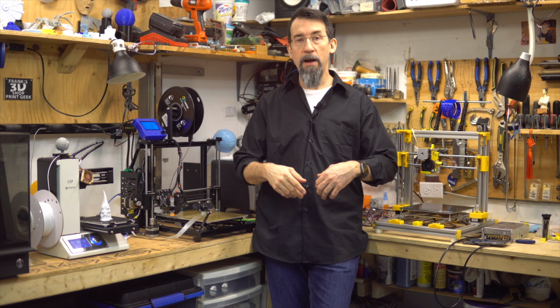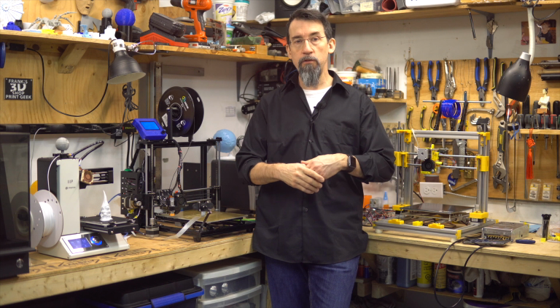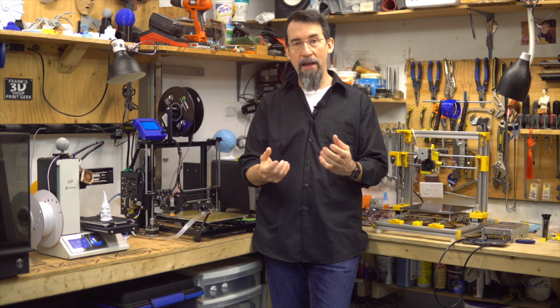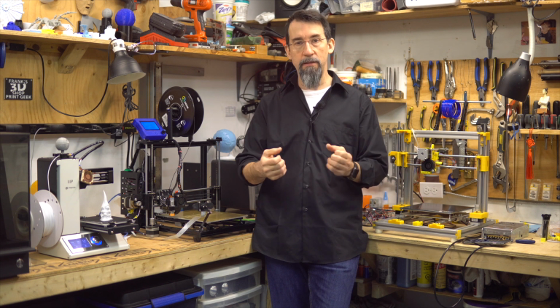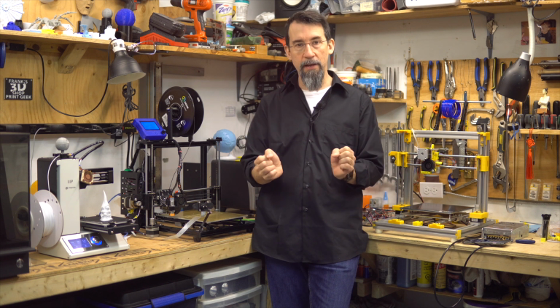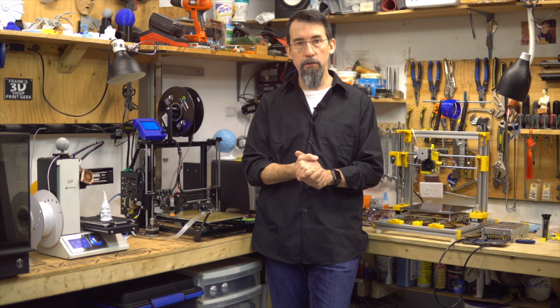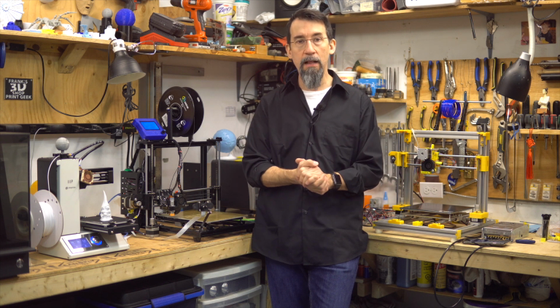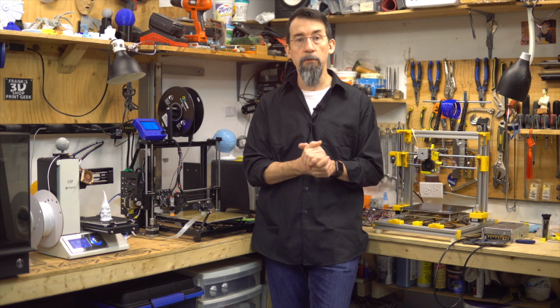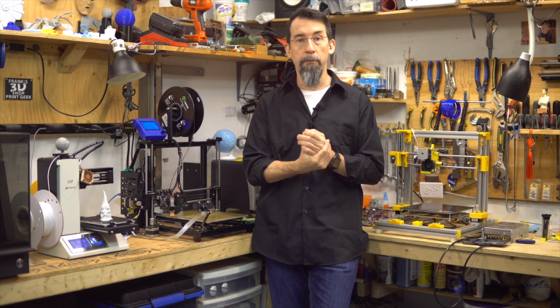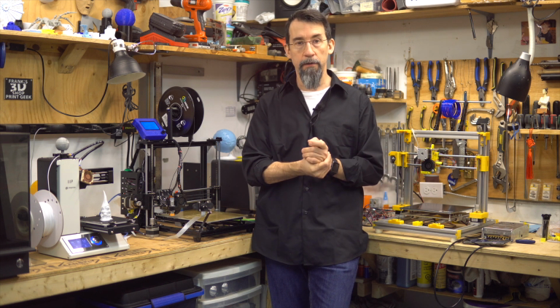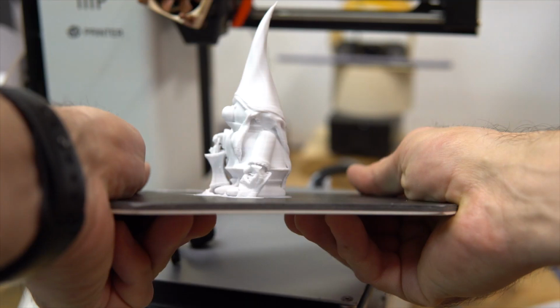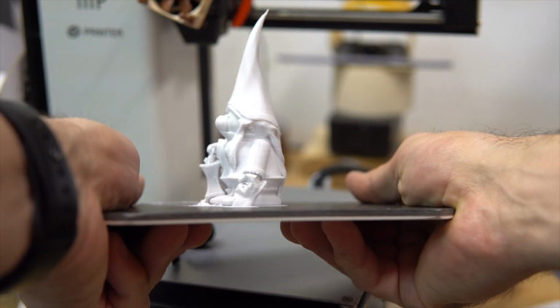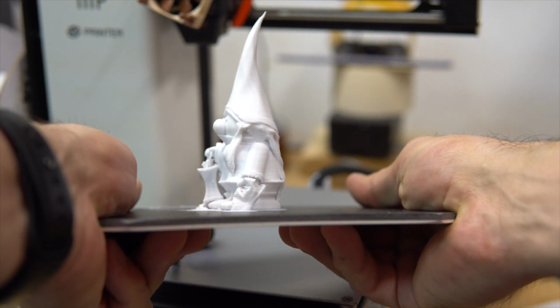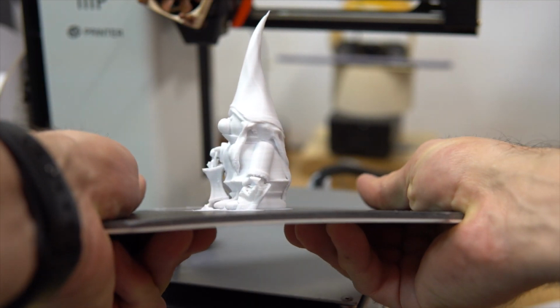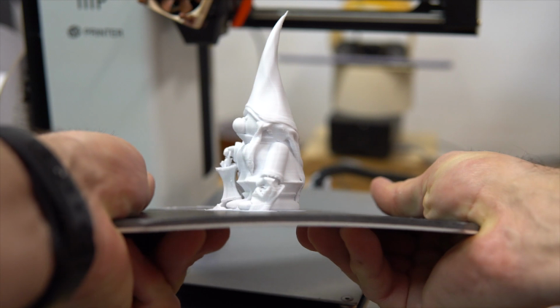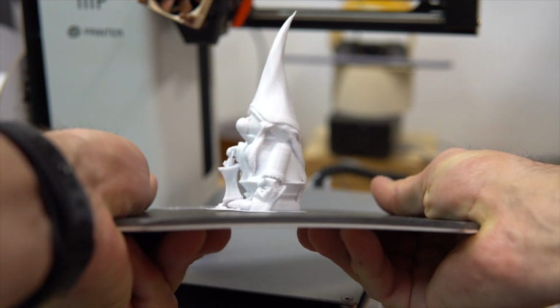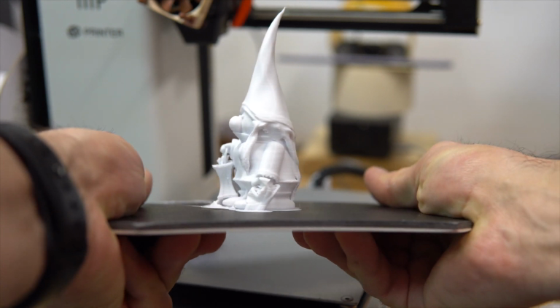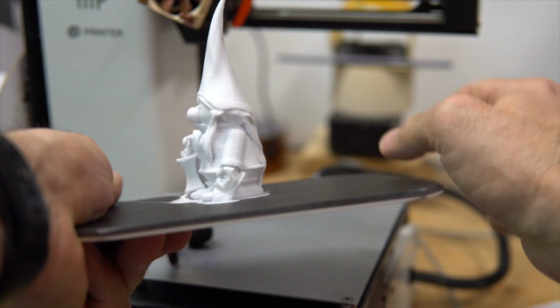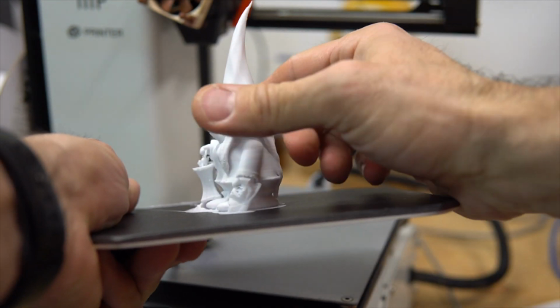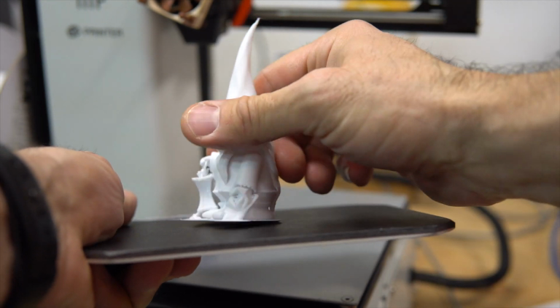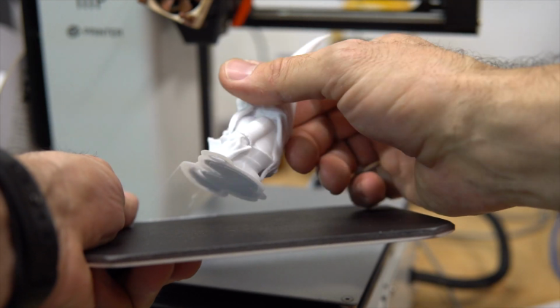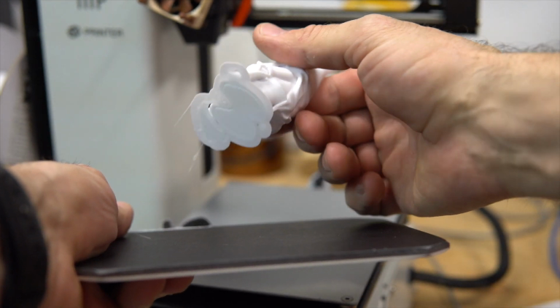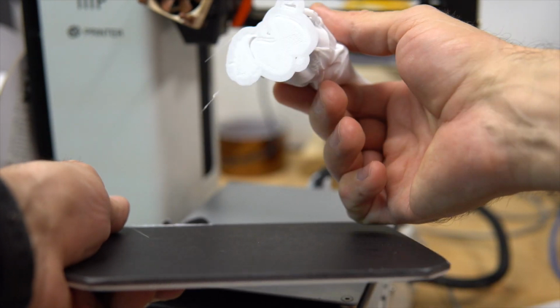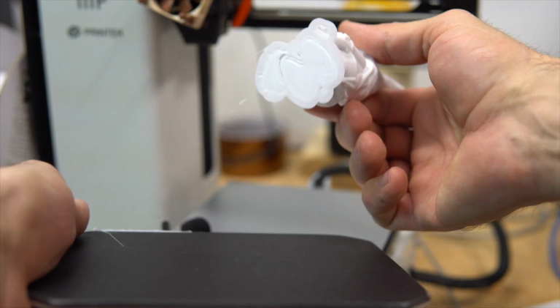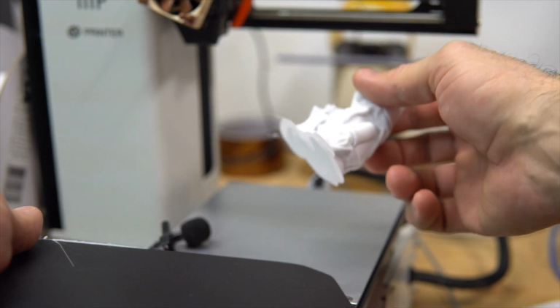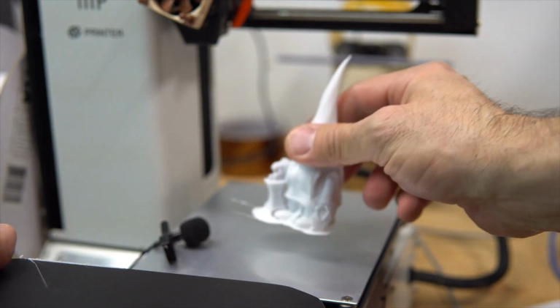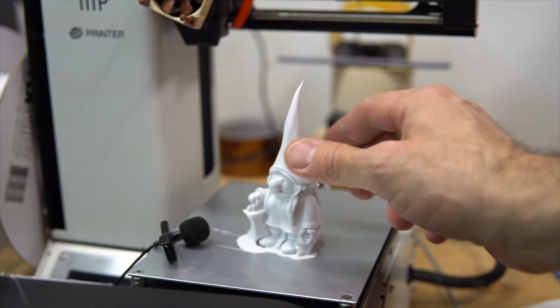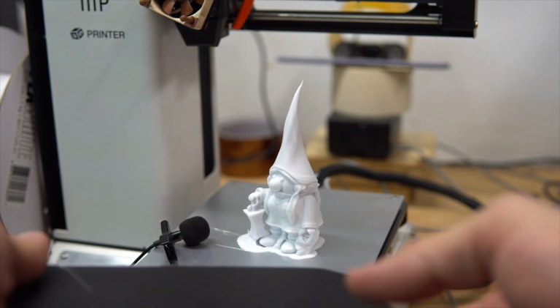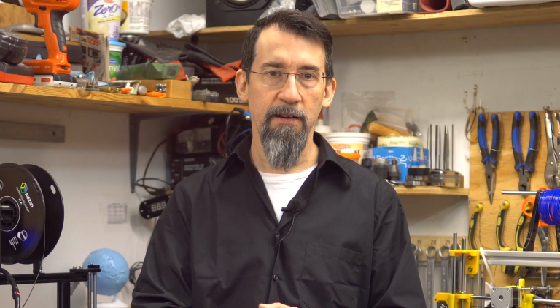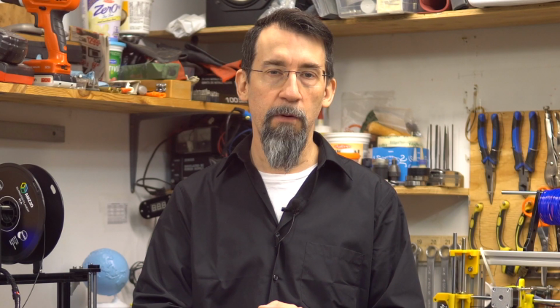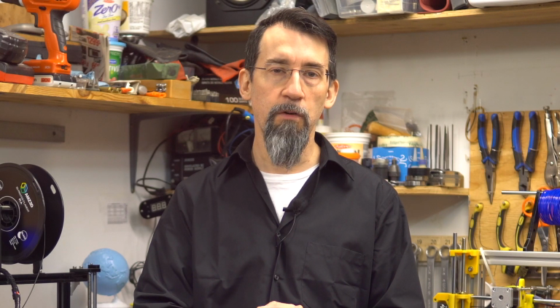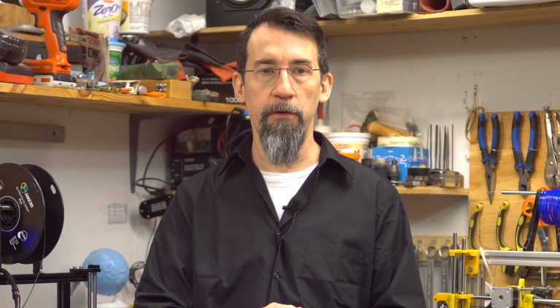Let's try to bend the plate to help remove the part. You can hear a crack. Let's grab the part. It was easy — almost no effort.